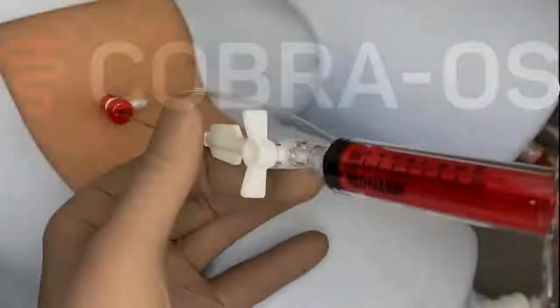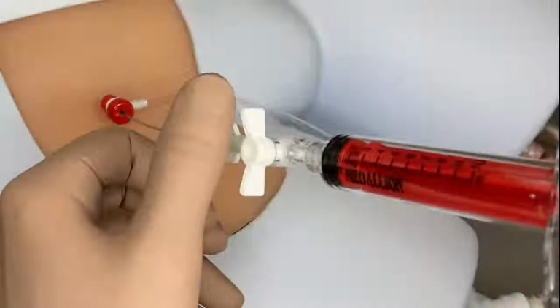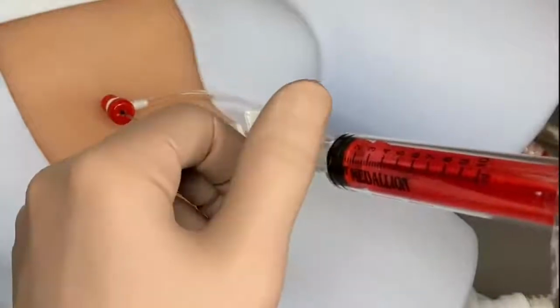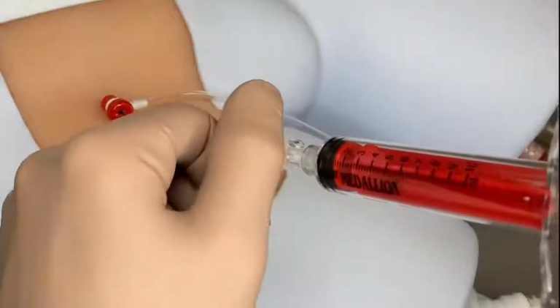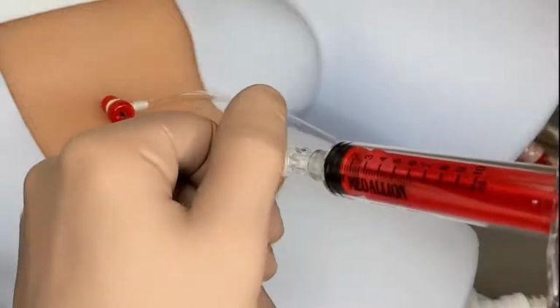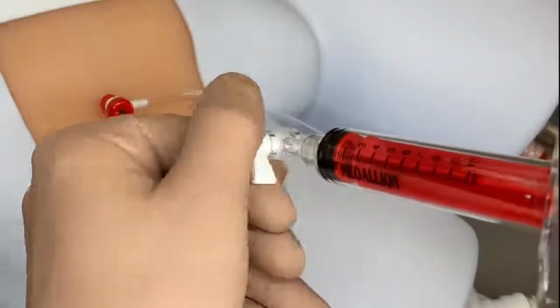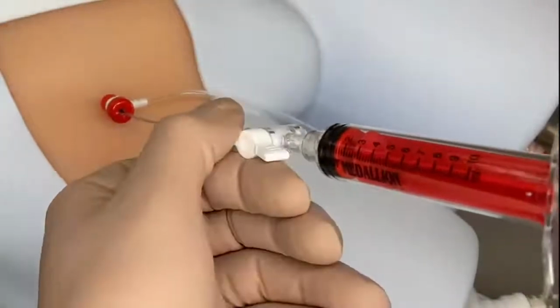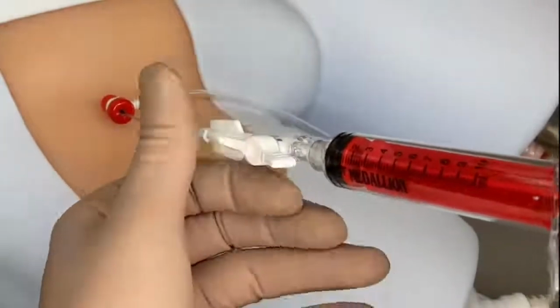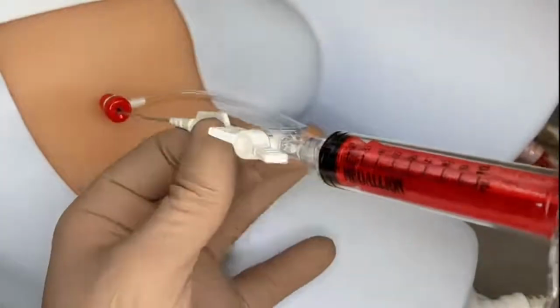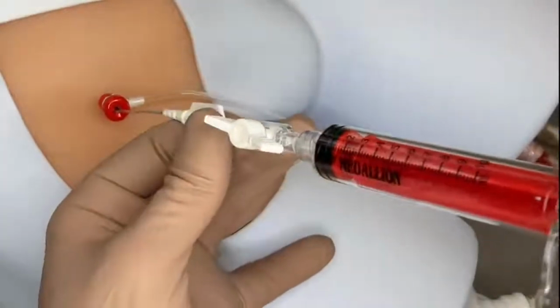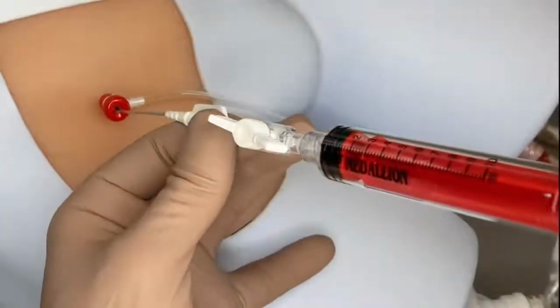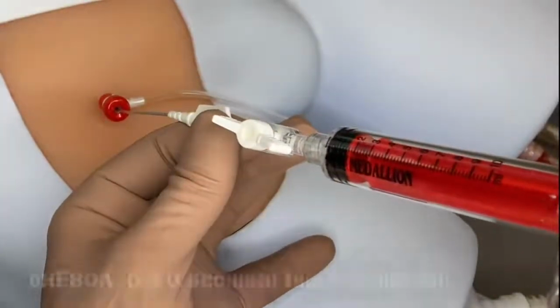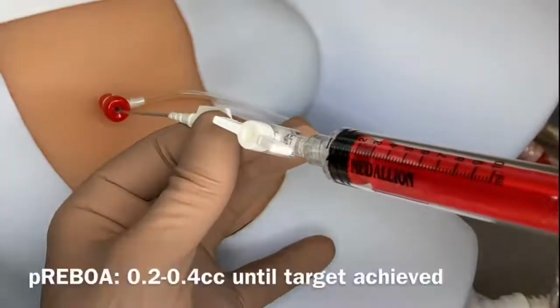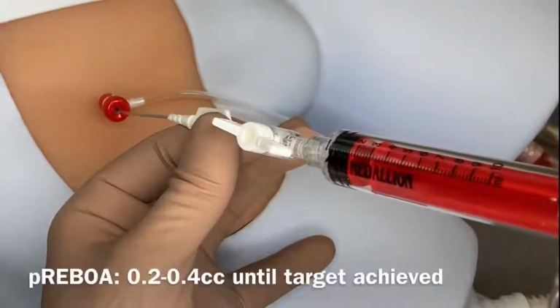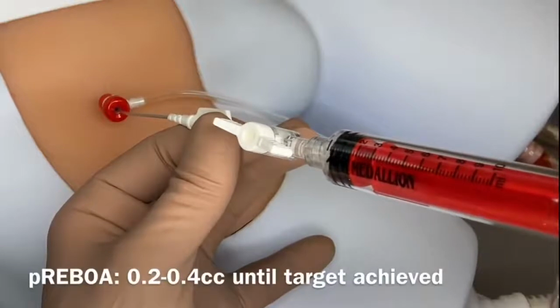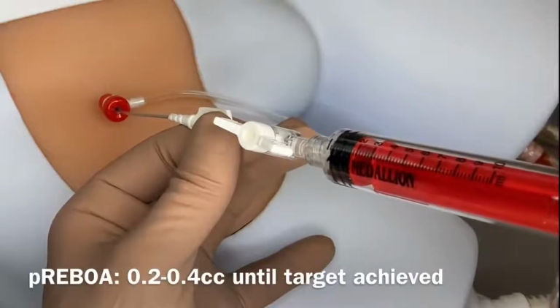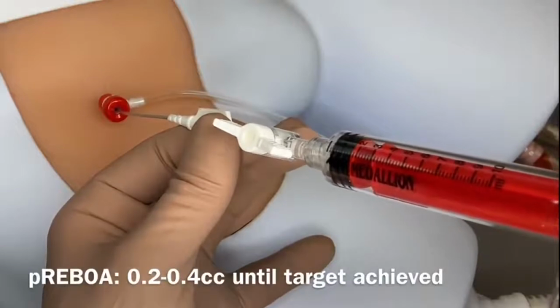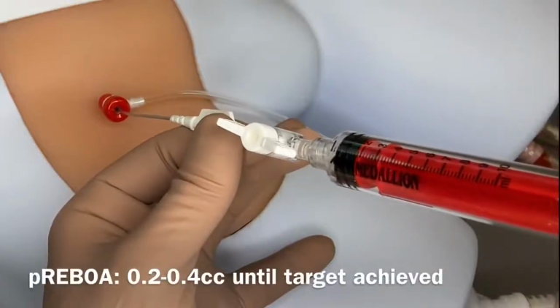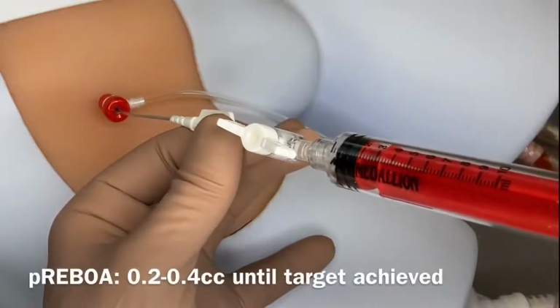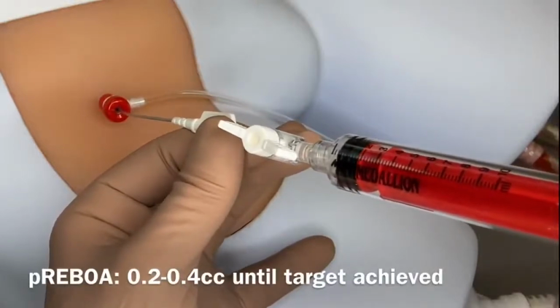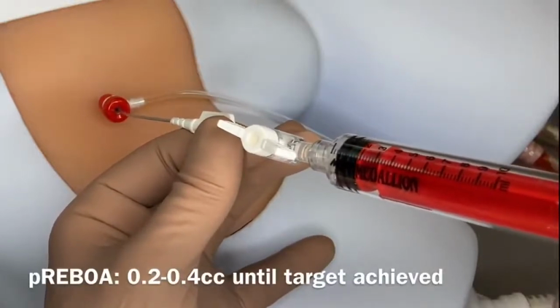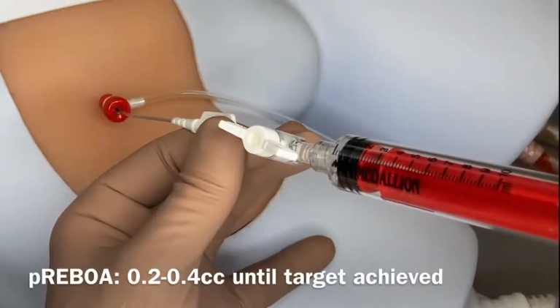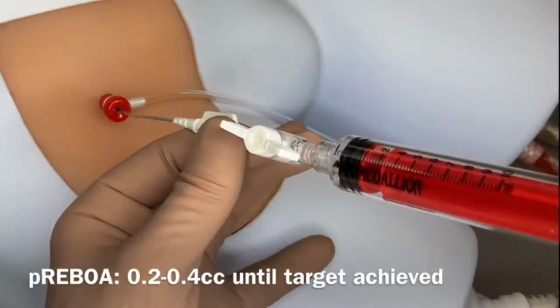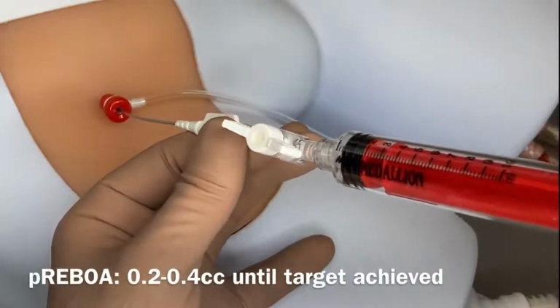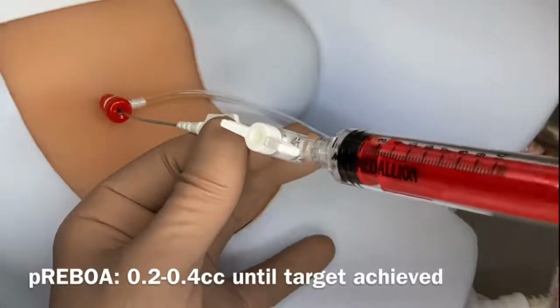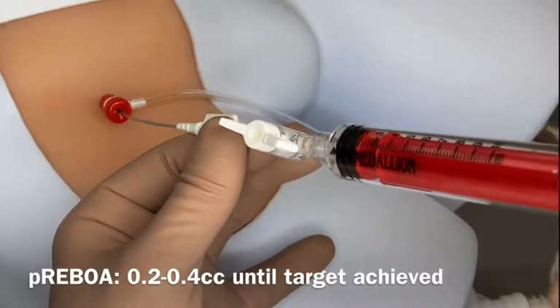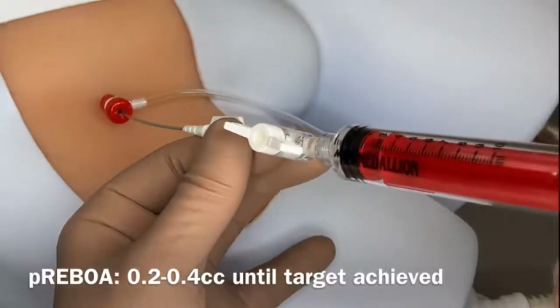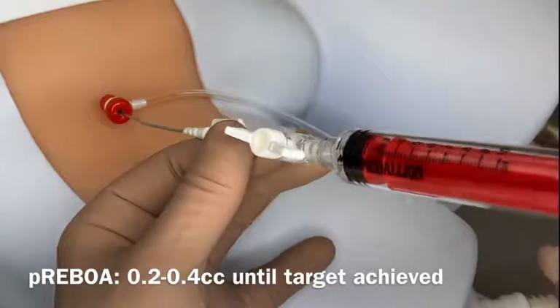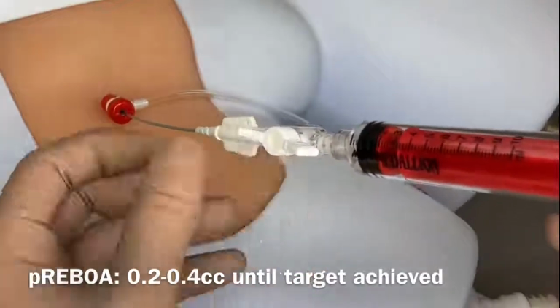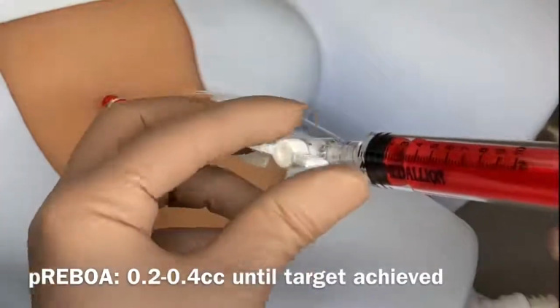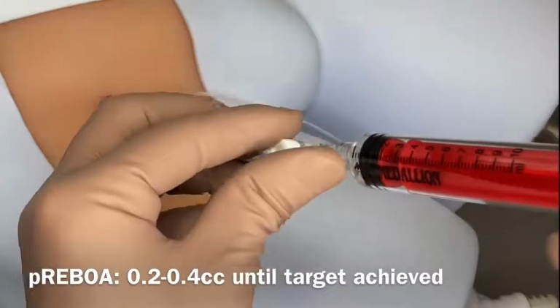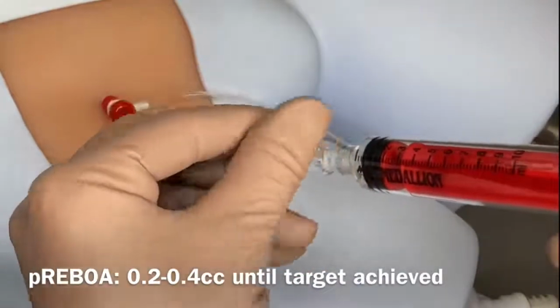To deflate the balloon, open the stopcock and draw back on the syringe. To deflate the balloon slowly or for partial REBOA purposes, remove 0.2 to 0.4 cc at a time, closing the stopcock each time.